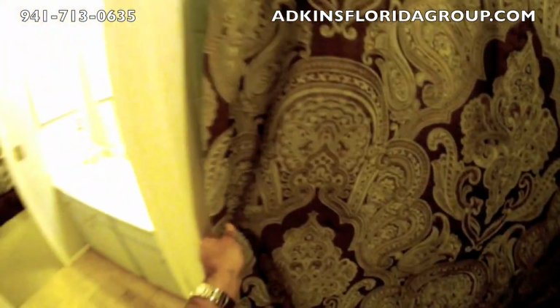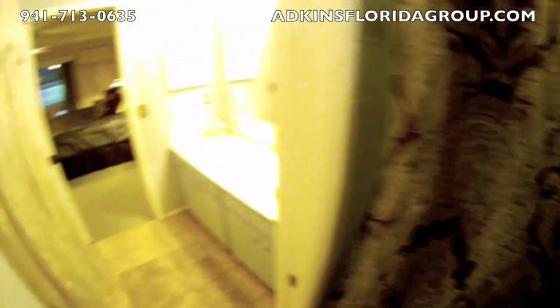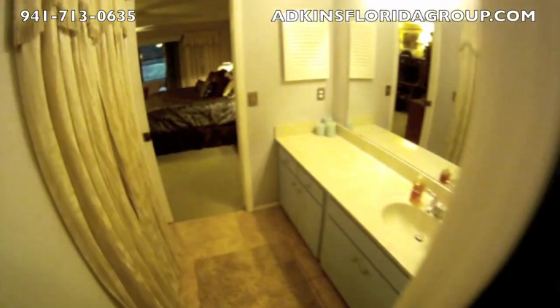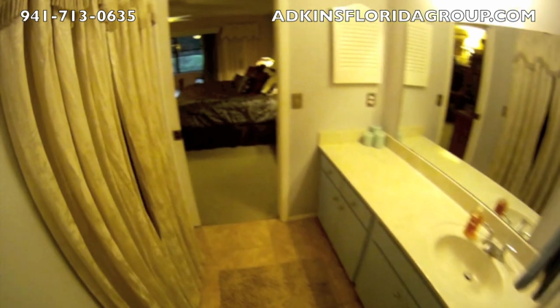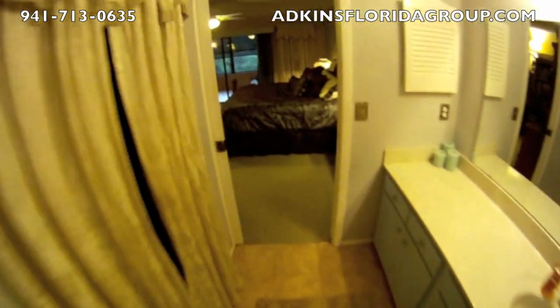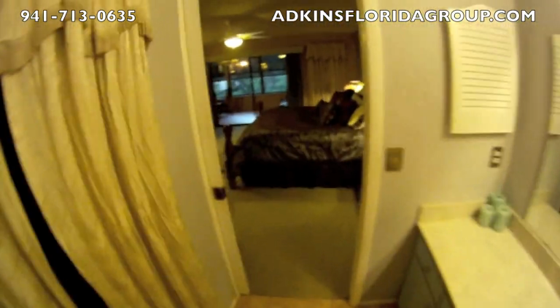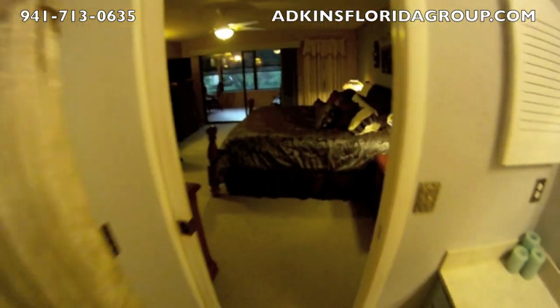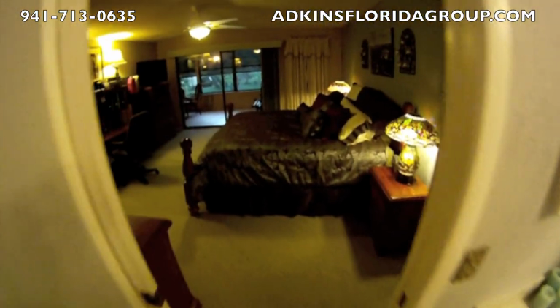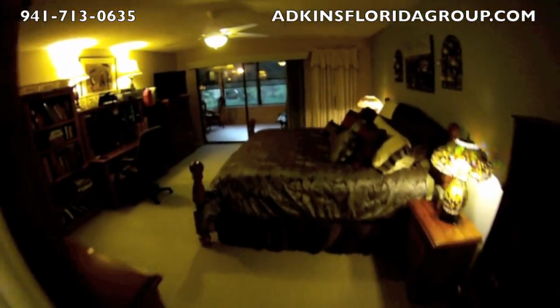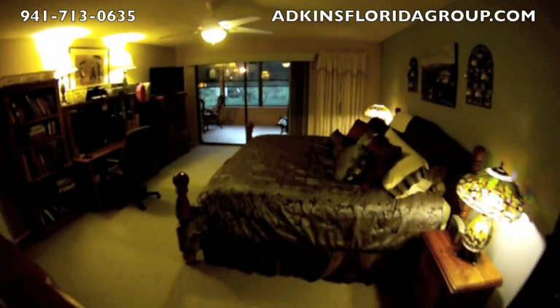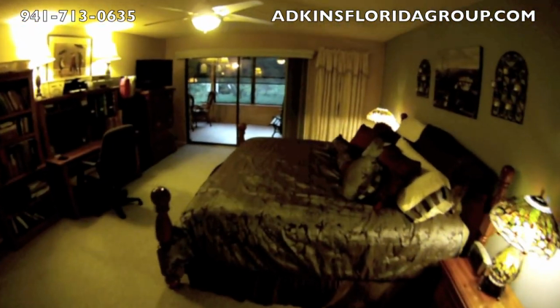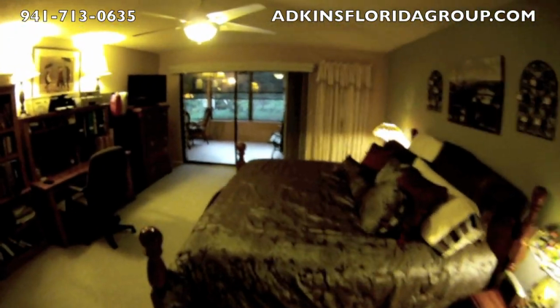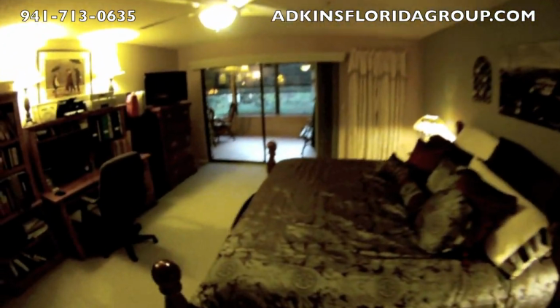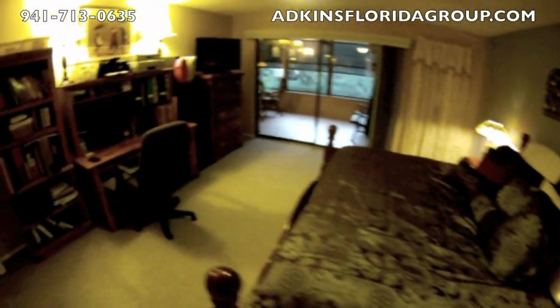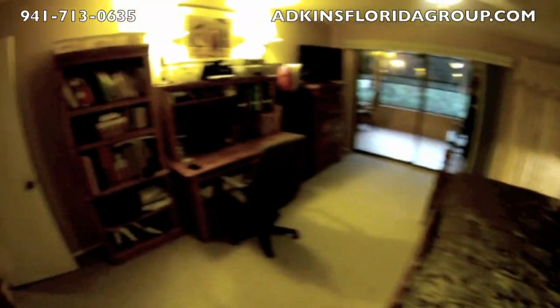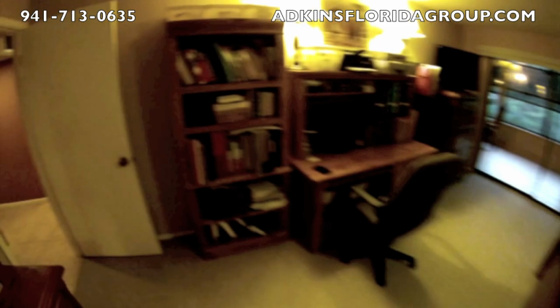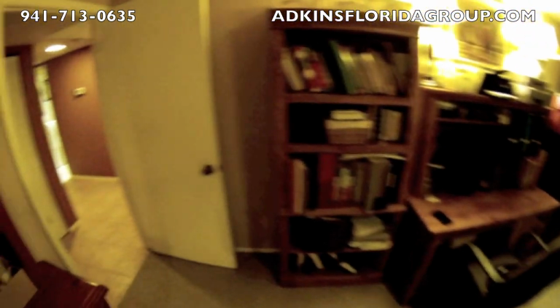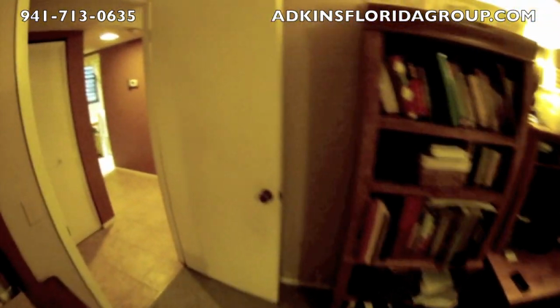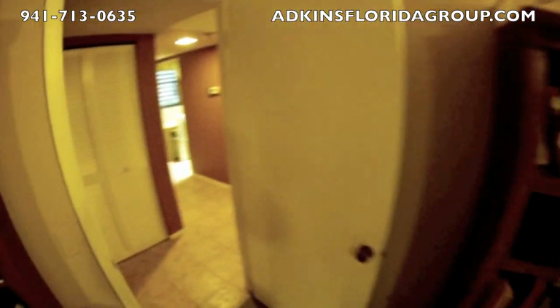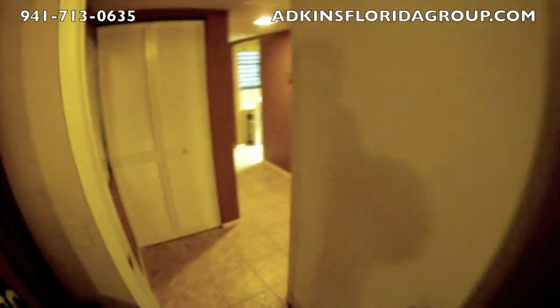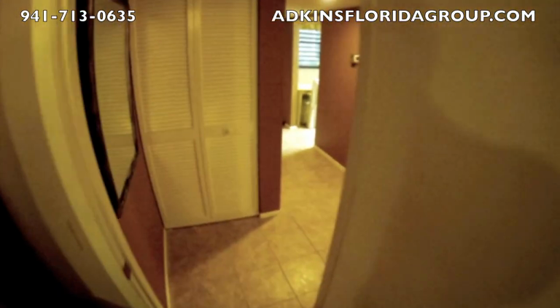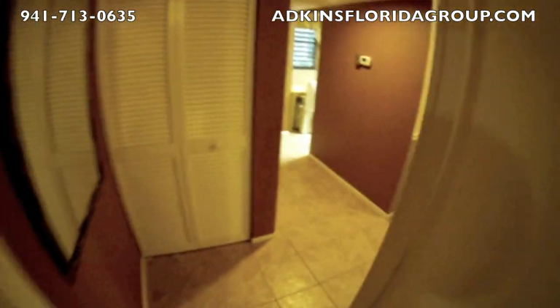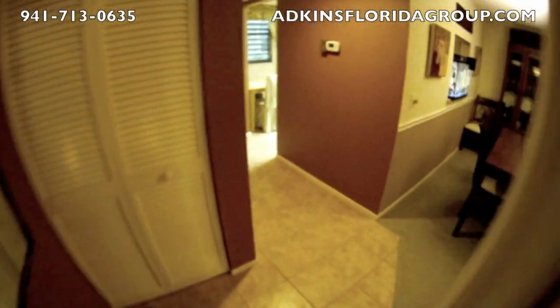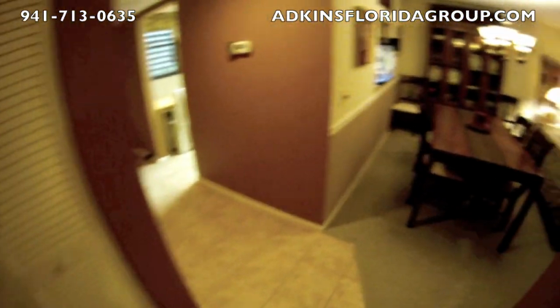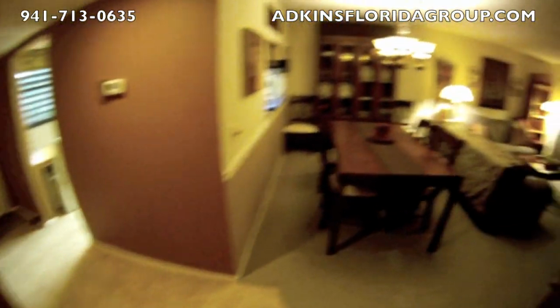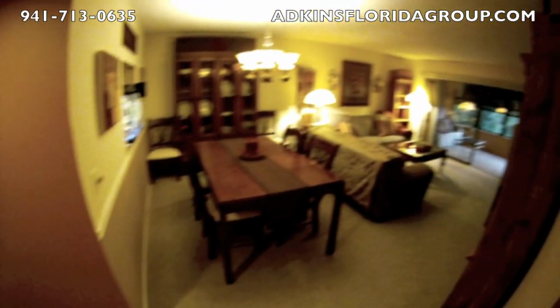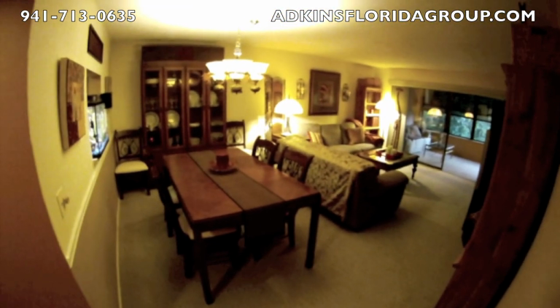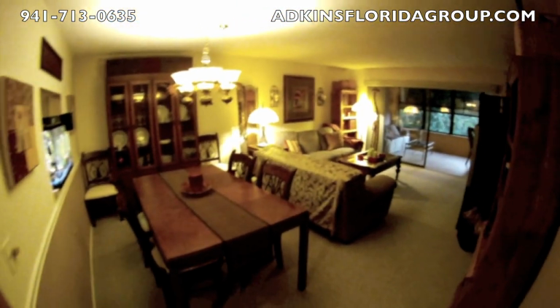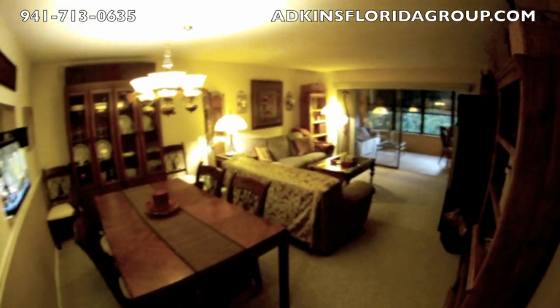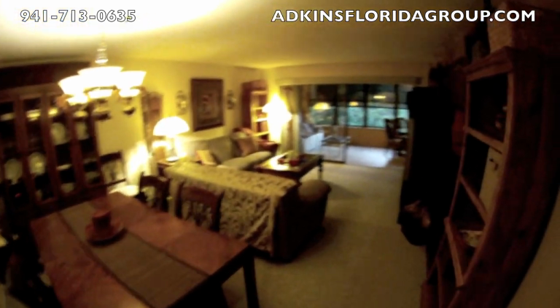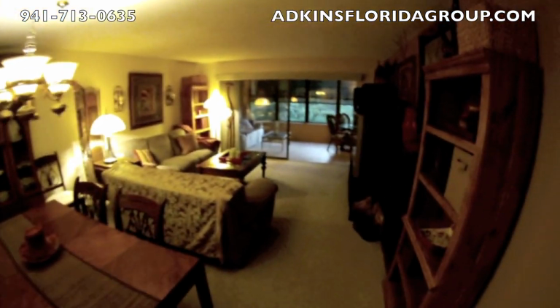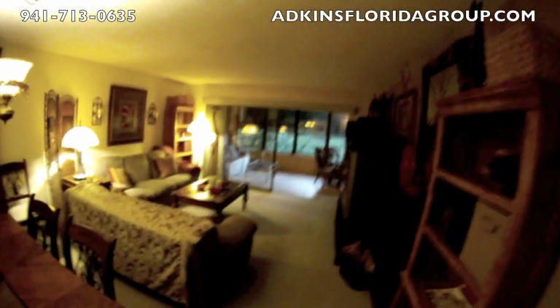So again folks, just under 1,400 square feet, two-two, loads of space, tastefully decorated, nothing needs to be done. Even the paint scheme is lovely, gorgeous floors. So let's go down and take a look at the grounds.